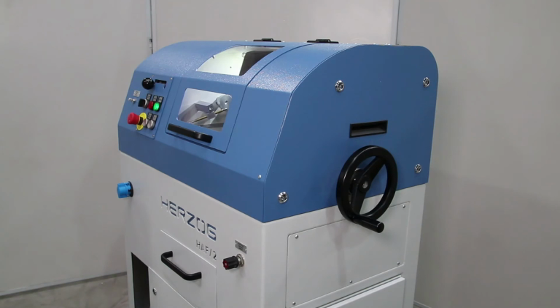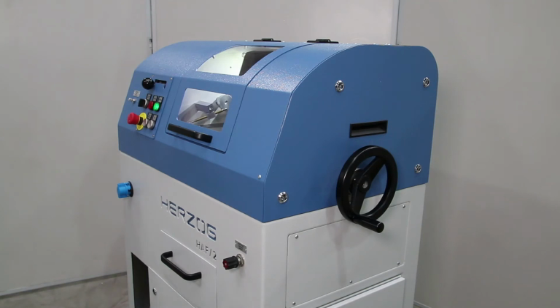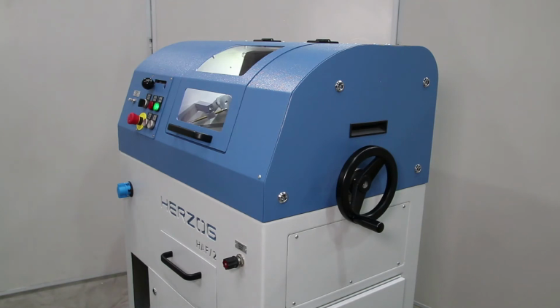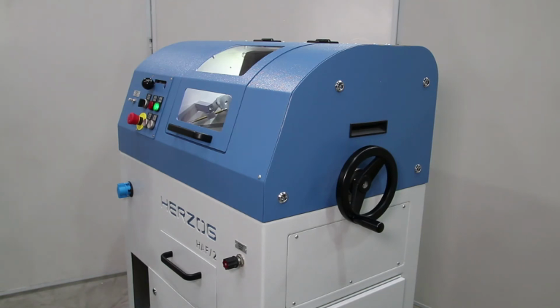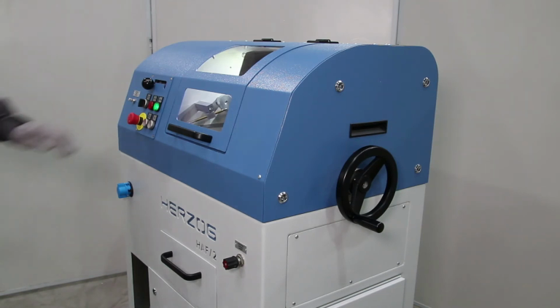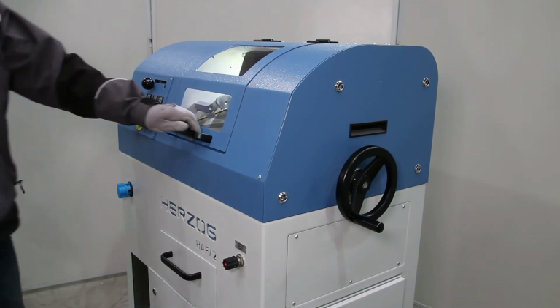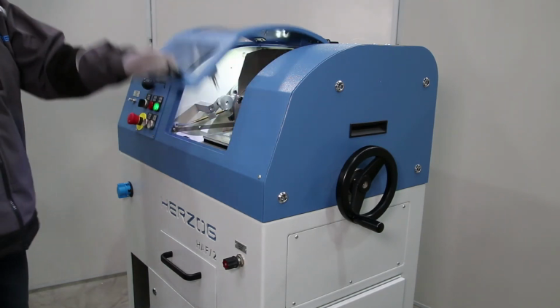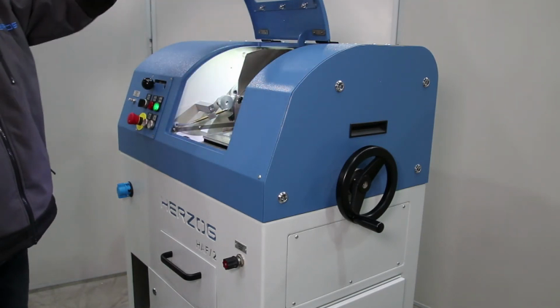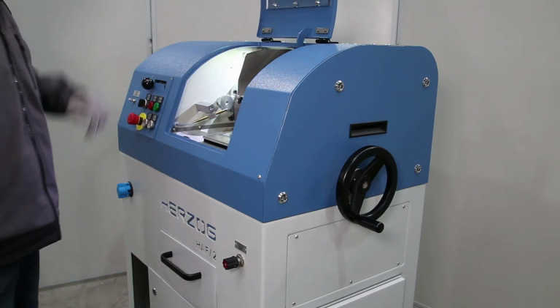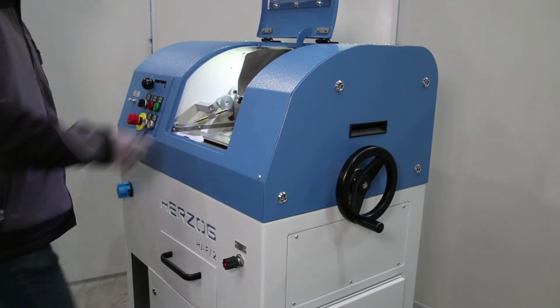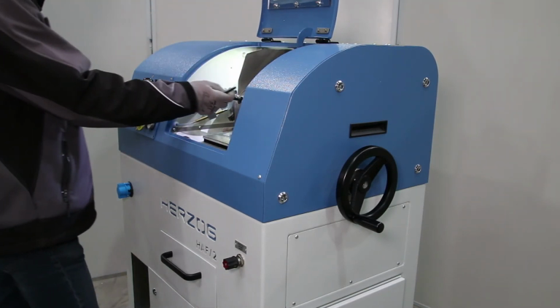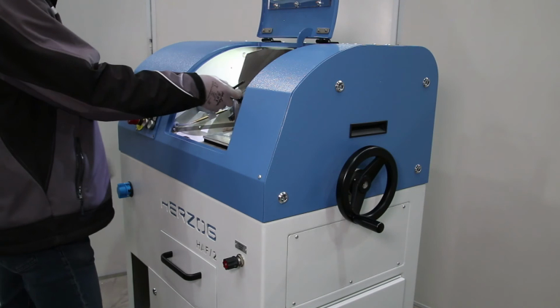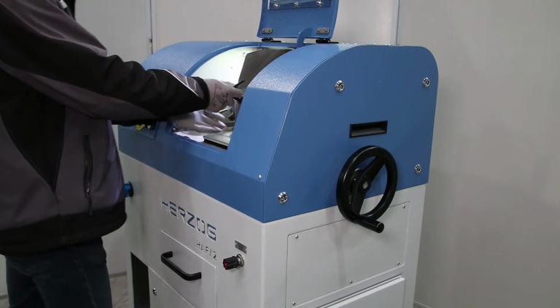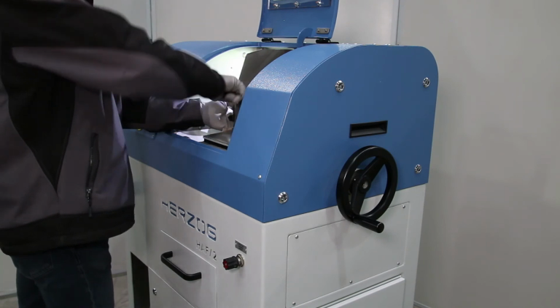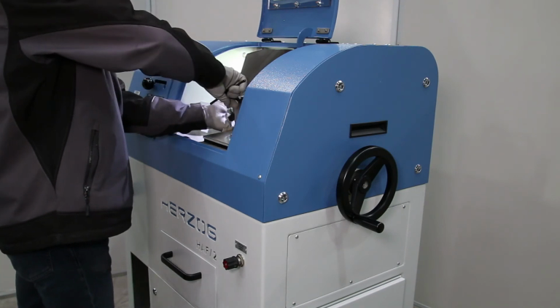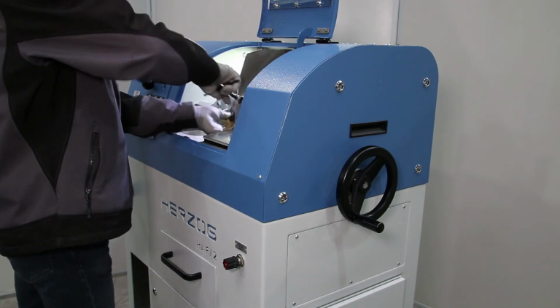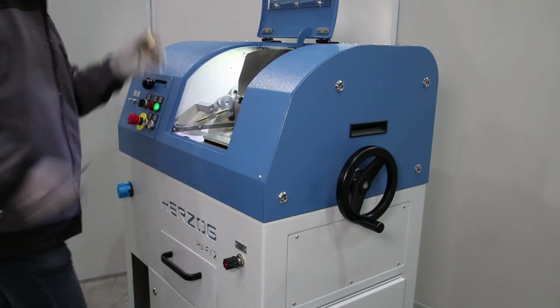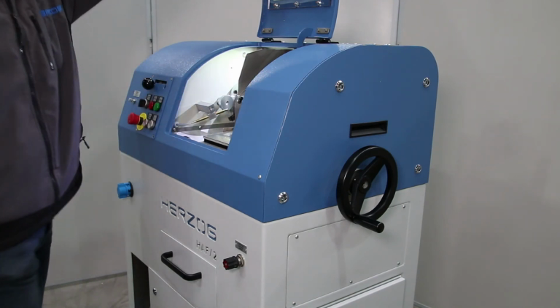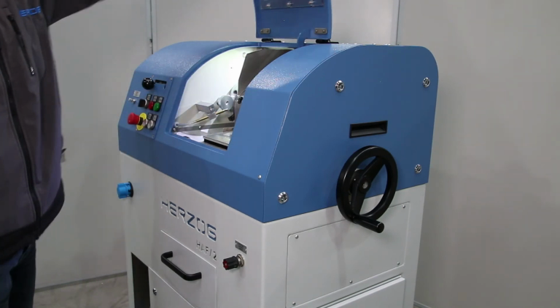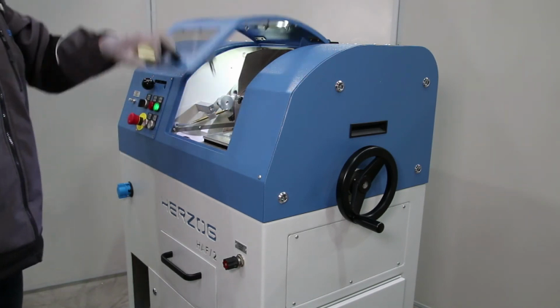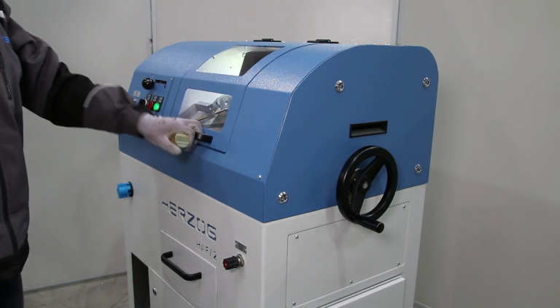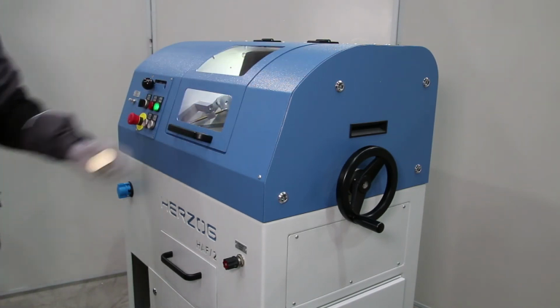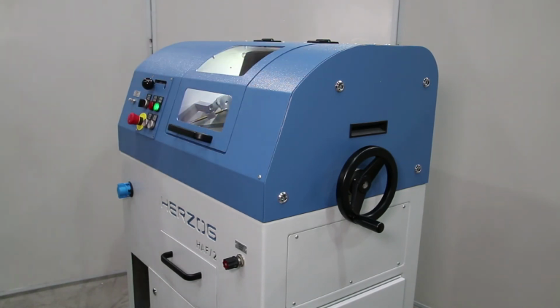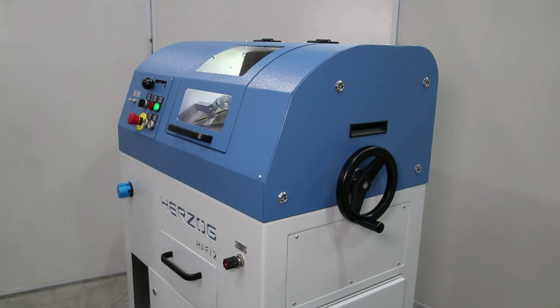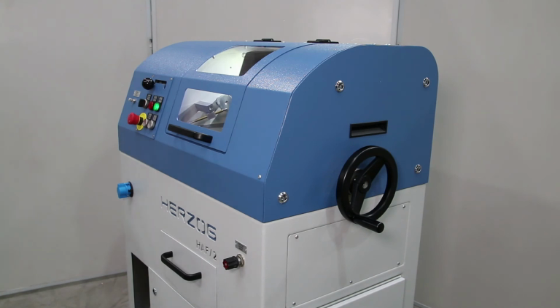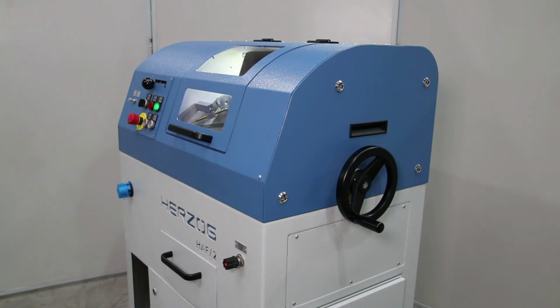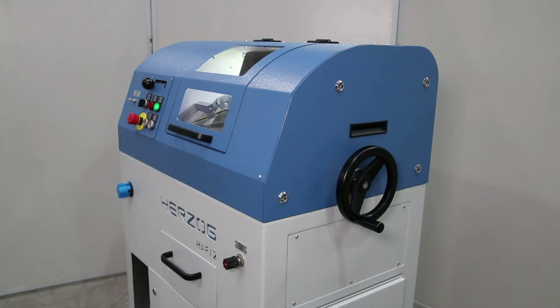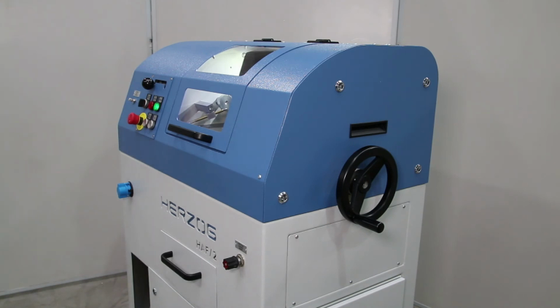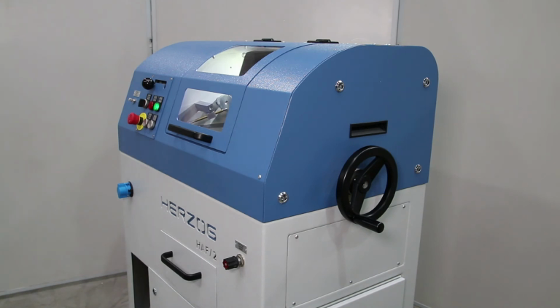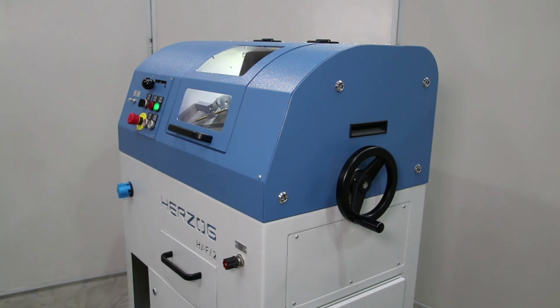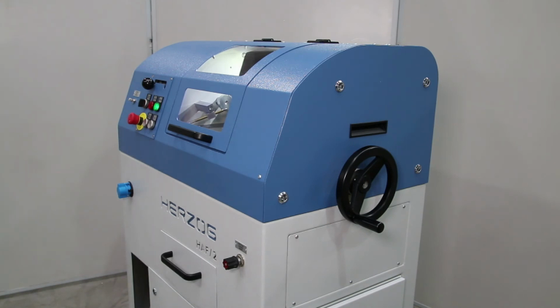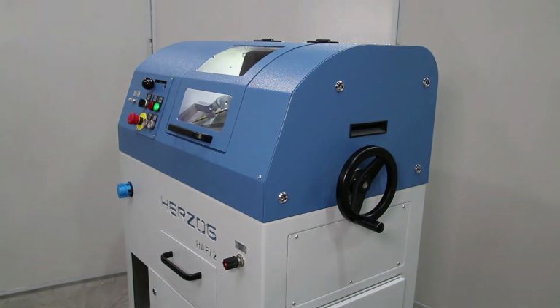As soon as the operator has taken the sample, the machine is instantly ready for the next operation. The short cycle times of the HAF2 assure the high availability of the laboratory and maximum sample throughput.